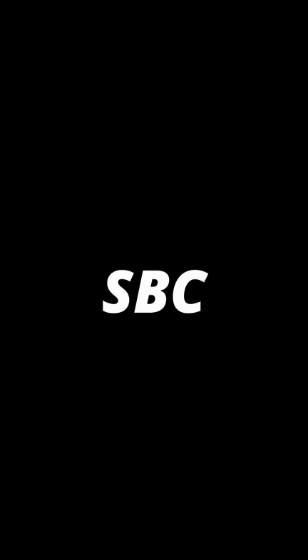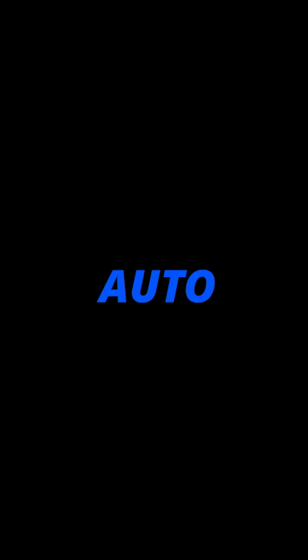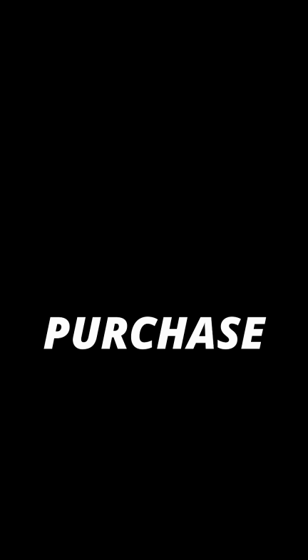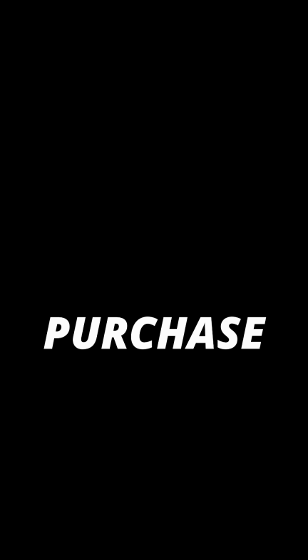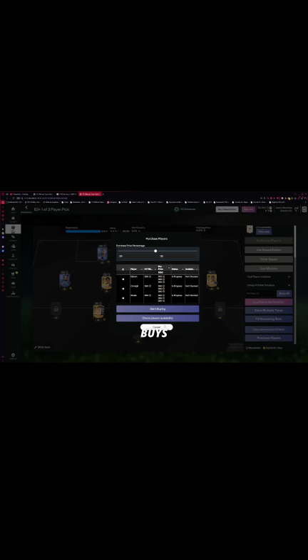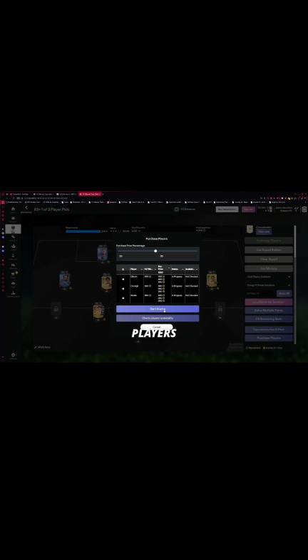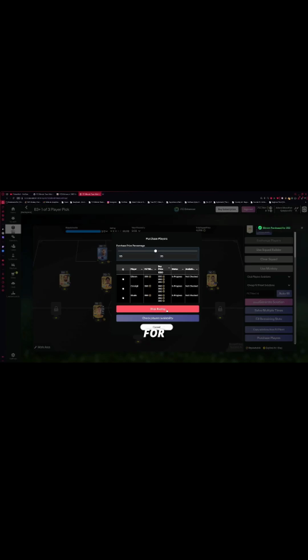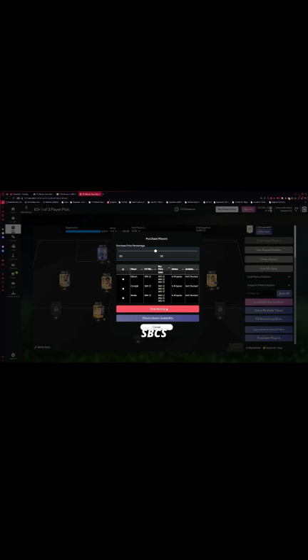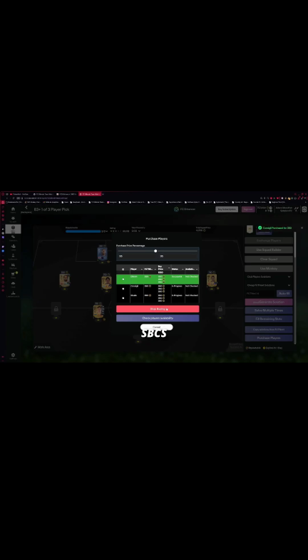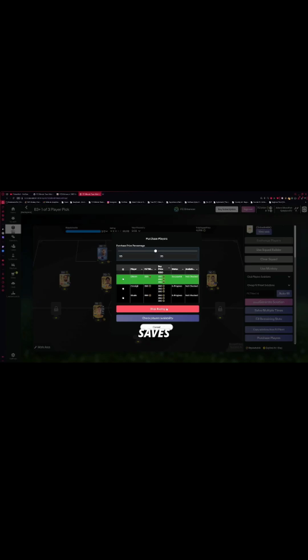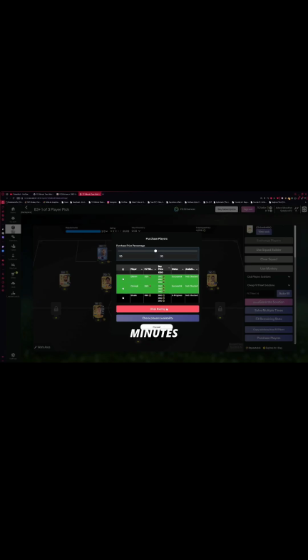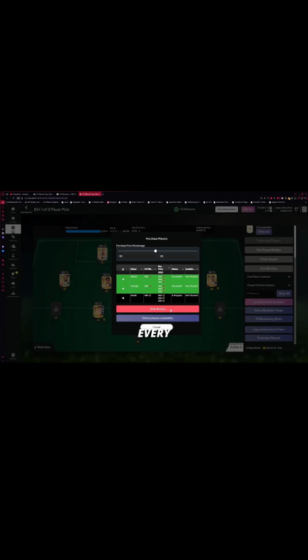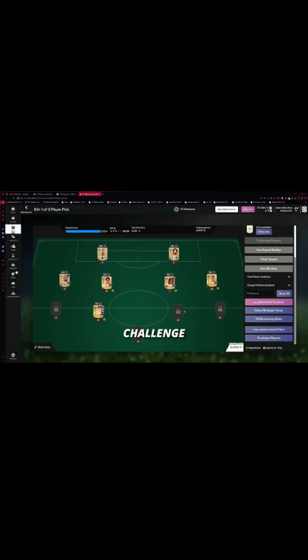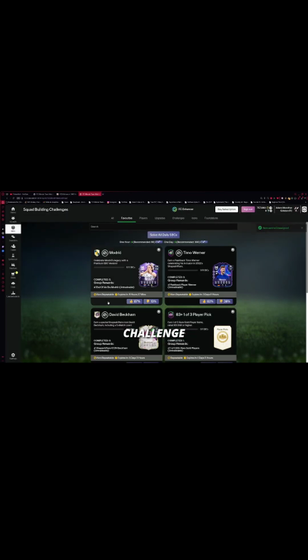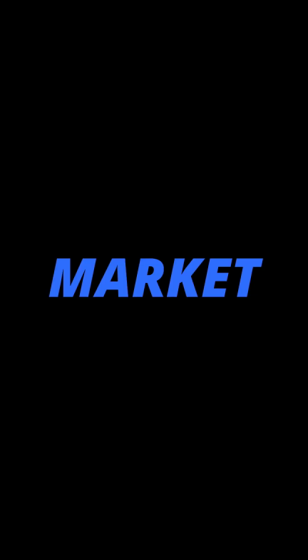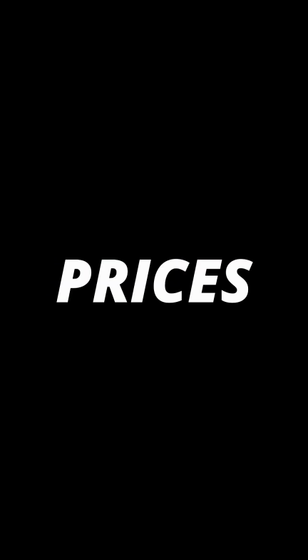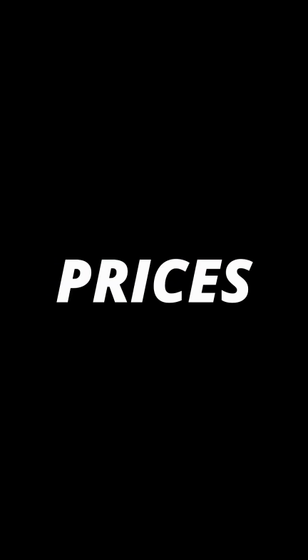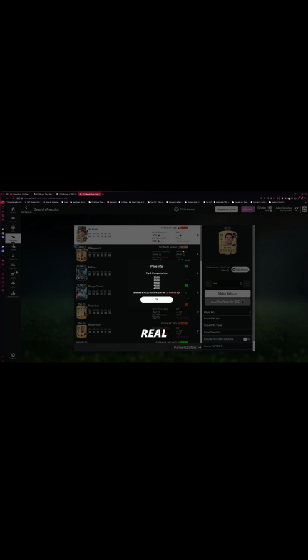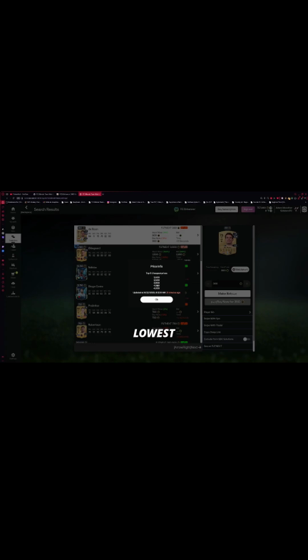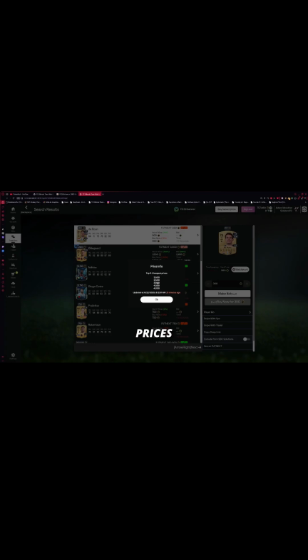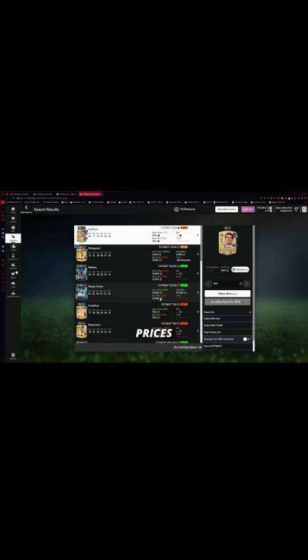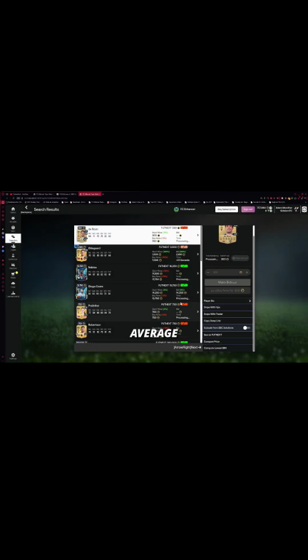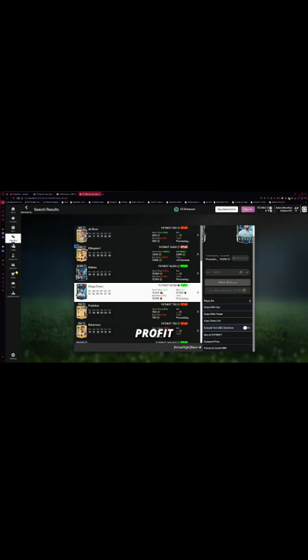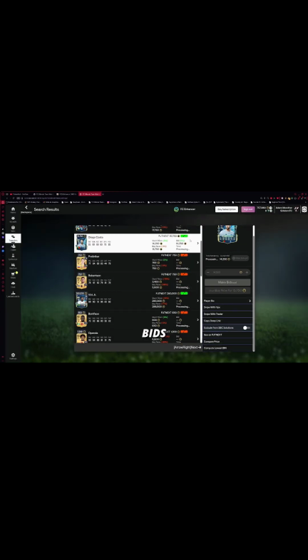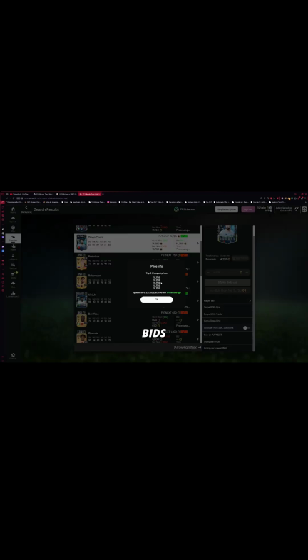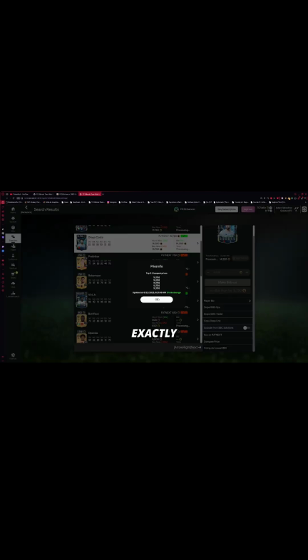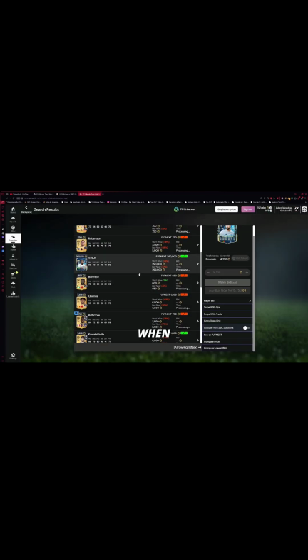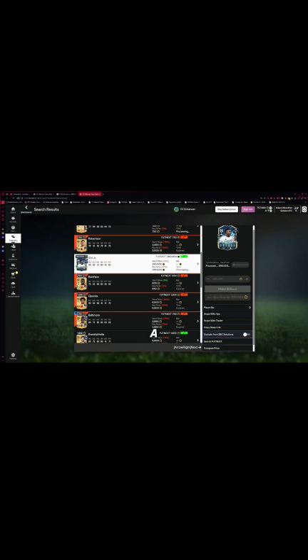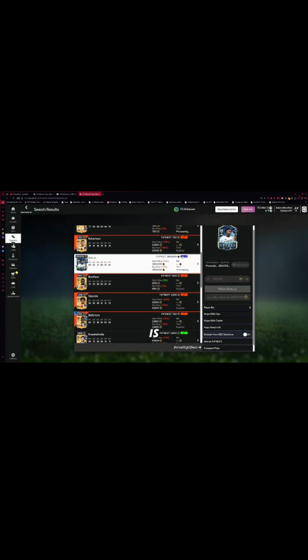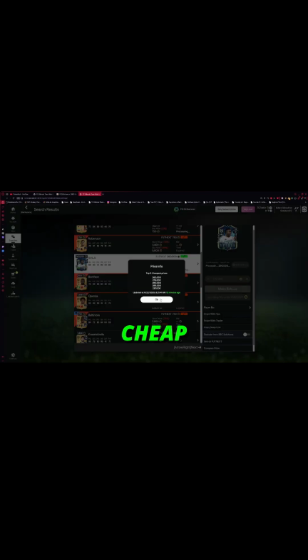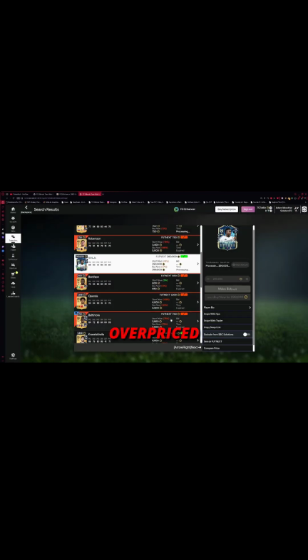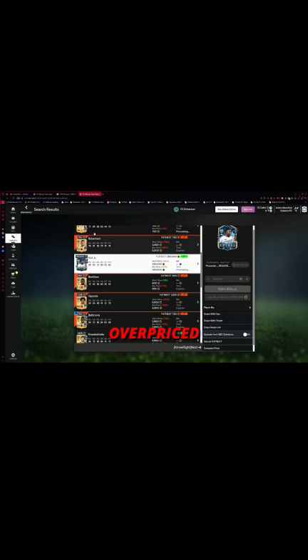SBC Auto Purchase automatically buys missing players for SBCs, saving you minutes on every challenge. Market Prices gives you real-time lowest prices, average and profit bids — so you know exactly when a bid is cheap or overpriced.